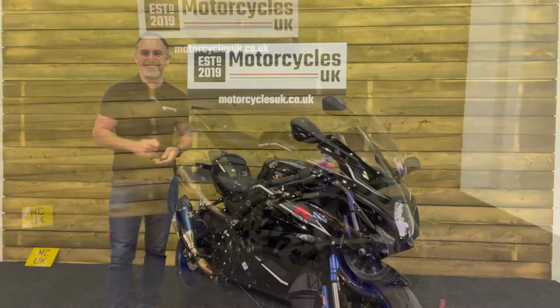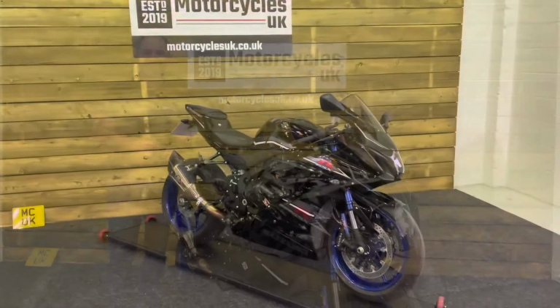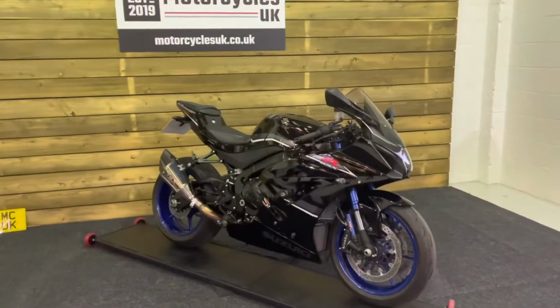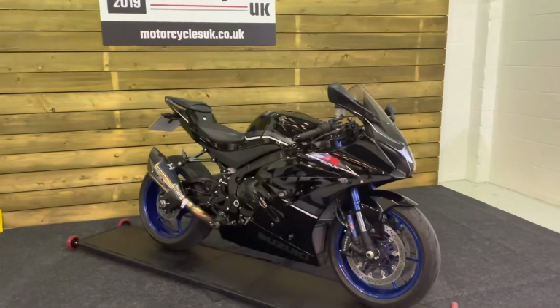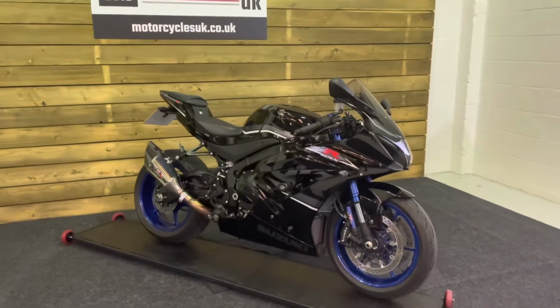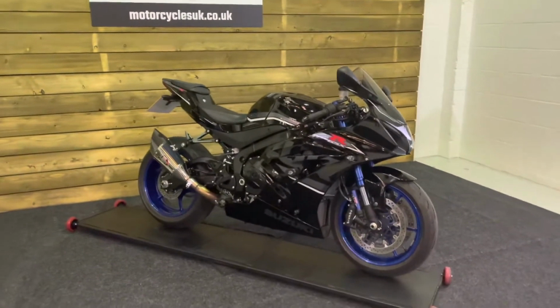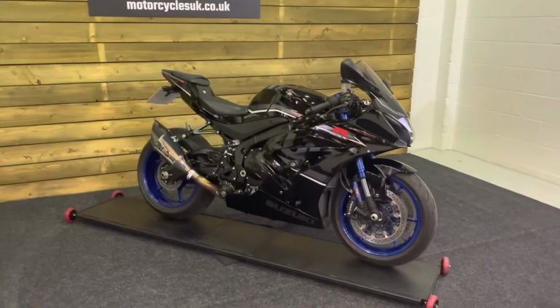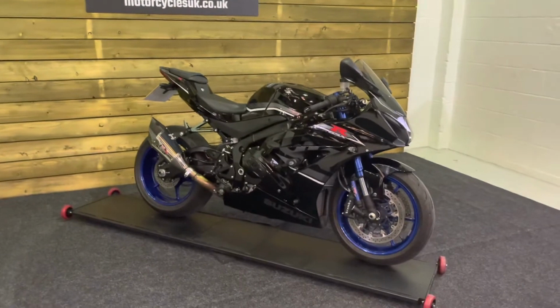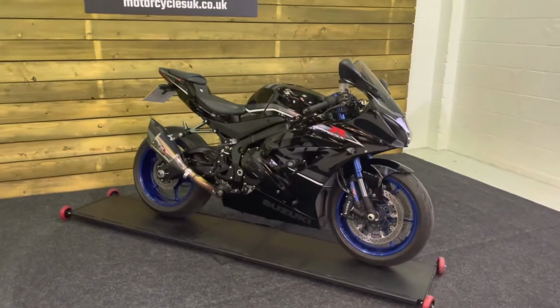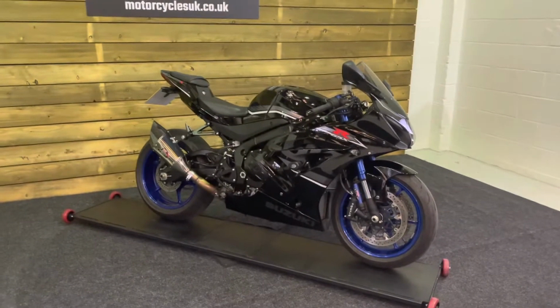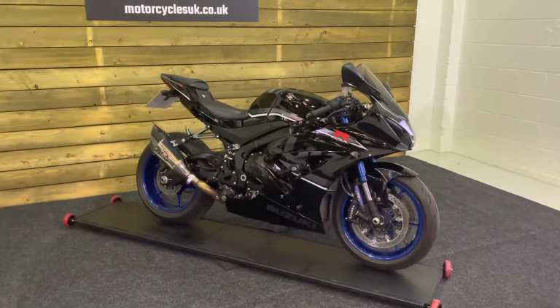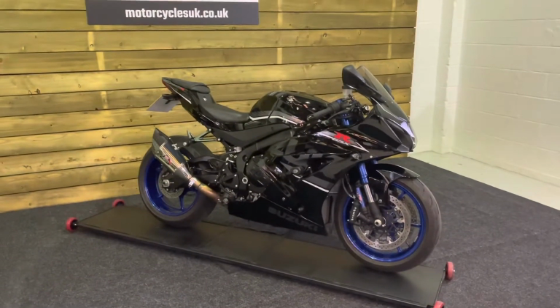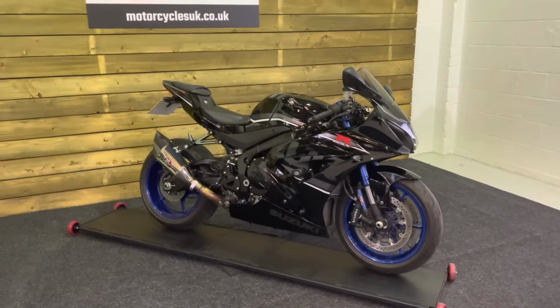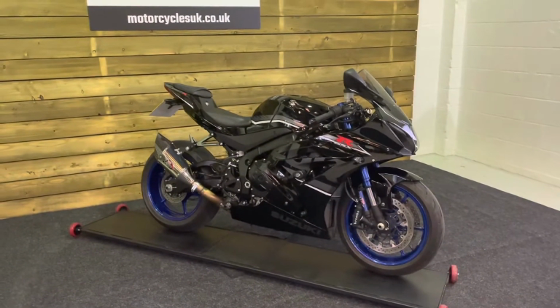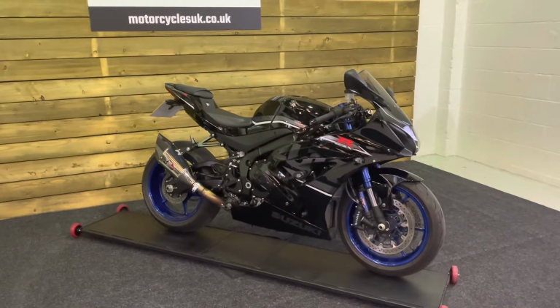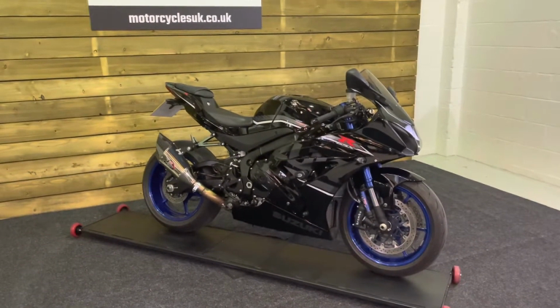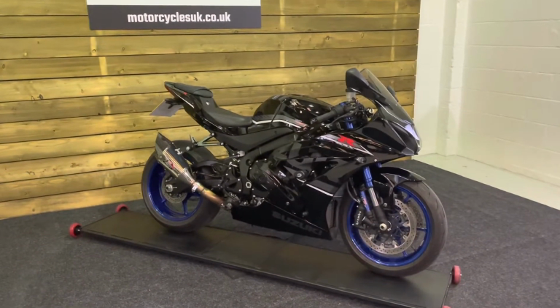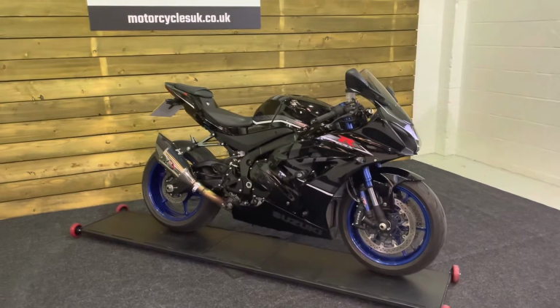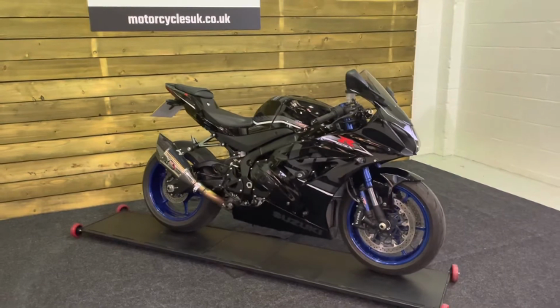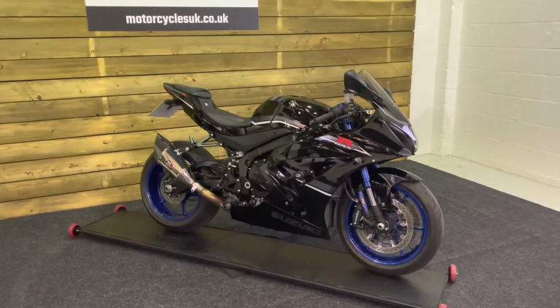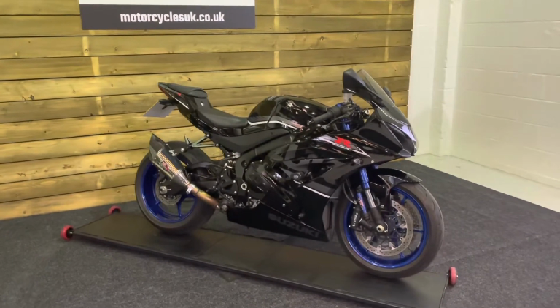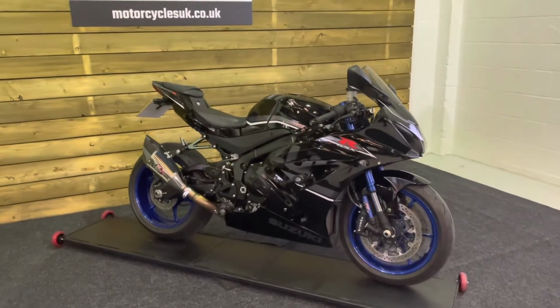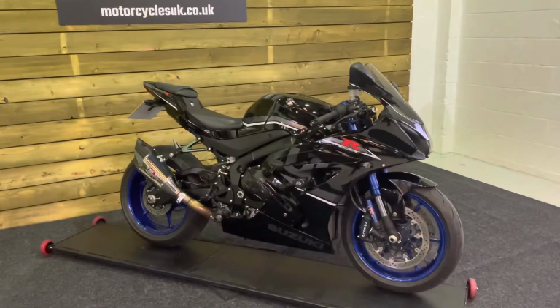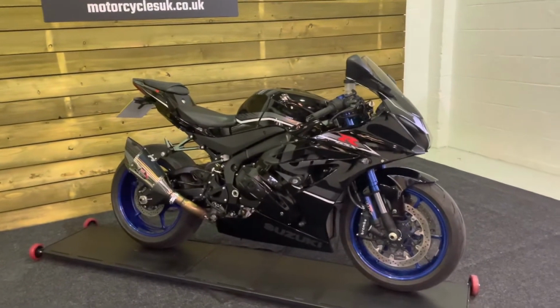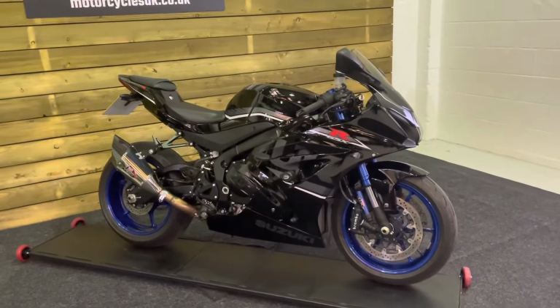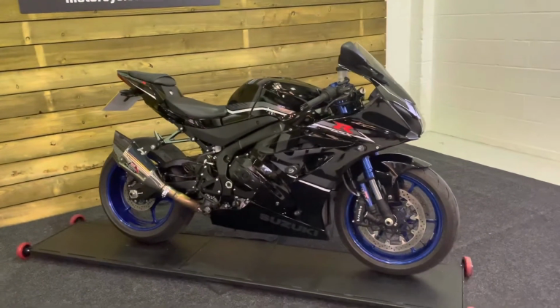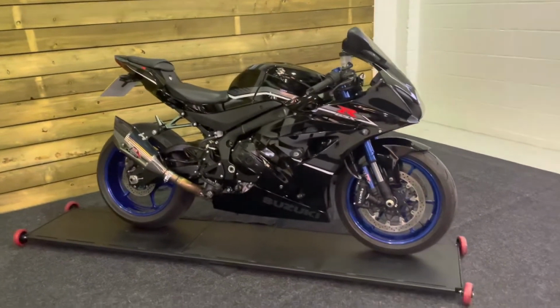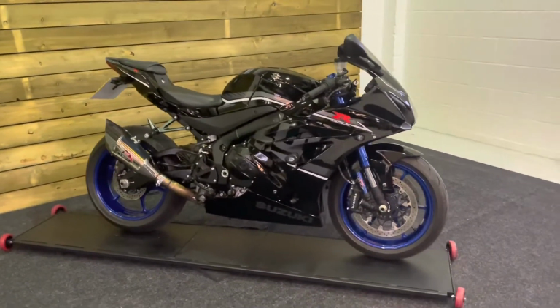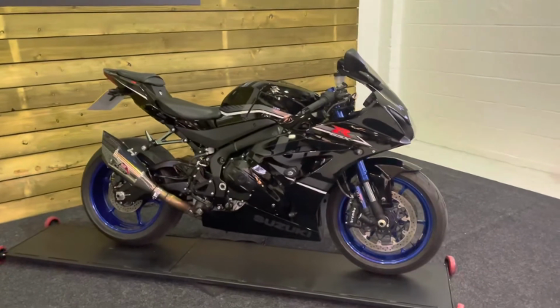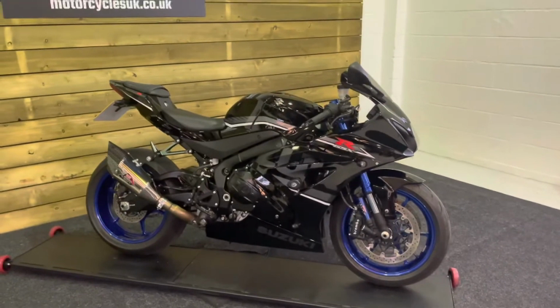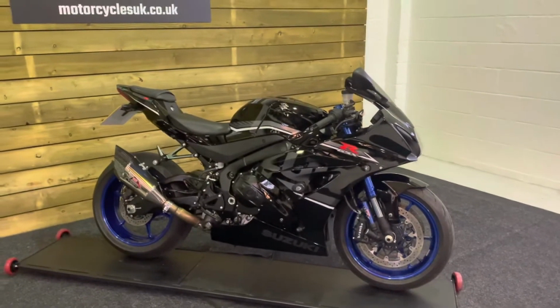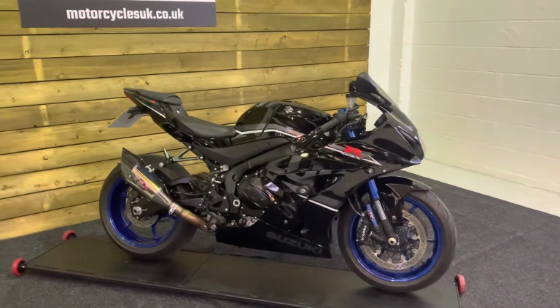Here we have a Suzuki GSX-R 1000 RAL8. This is a 2019 bike on a 69 plate with just 1,010 miles, two owners from new, a full service history and manufacturer's warranty until December 2022.